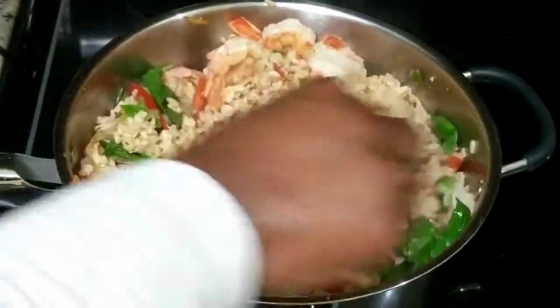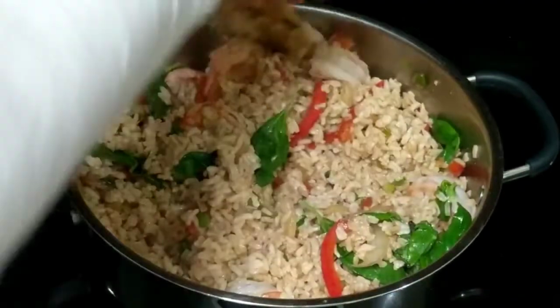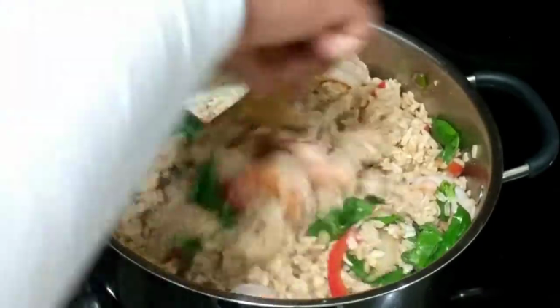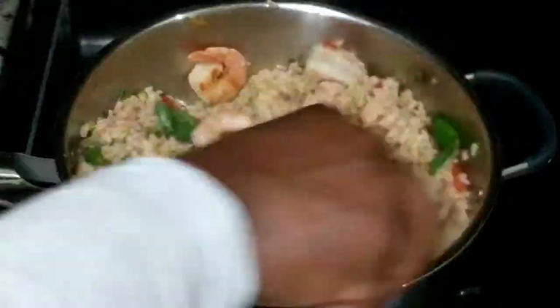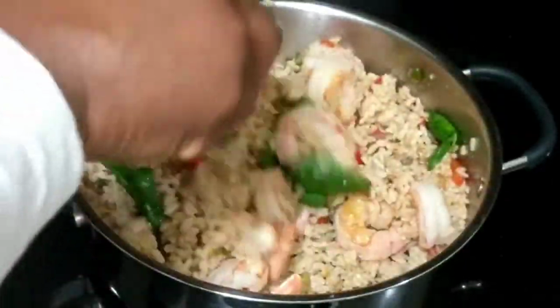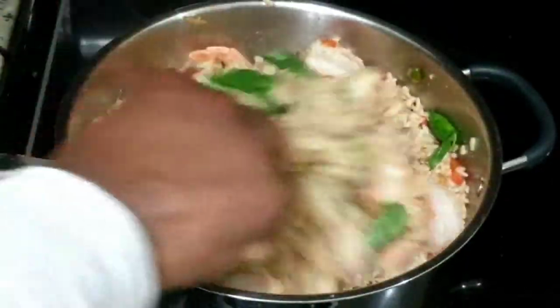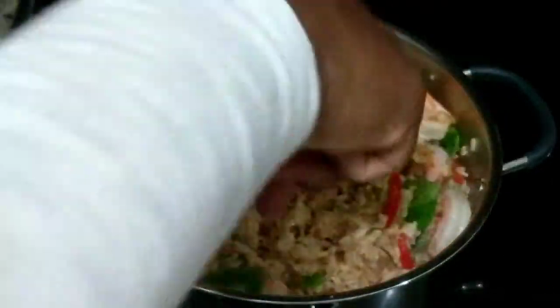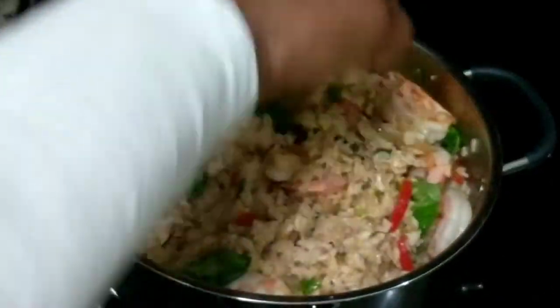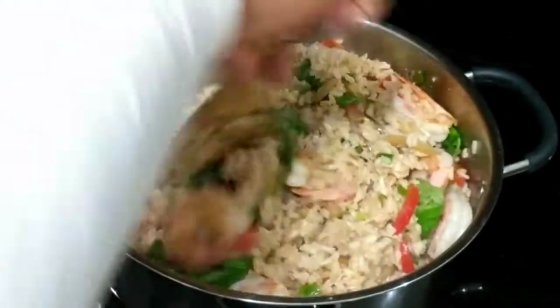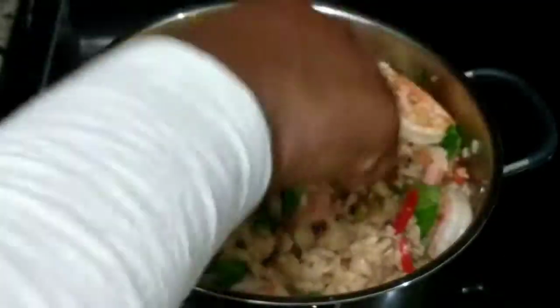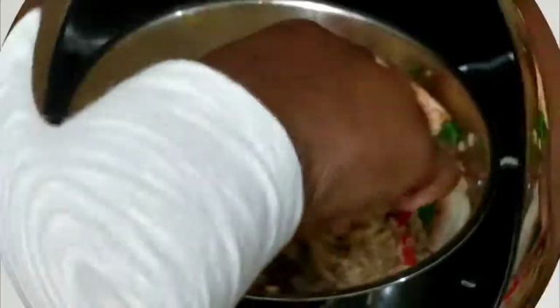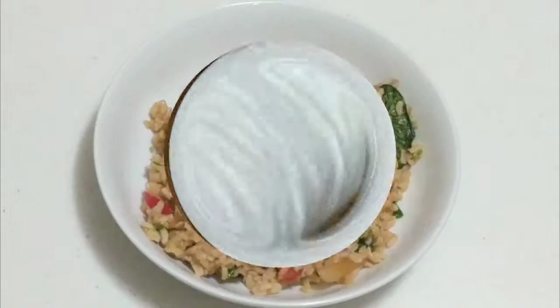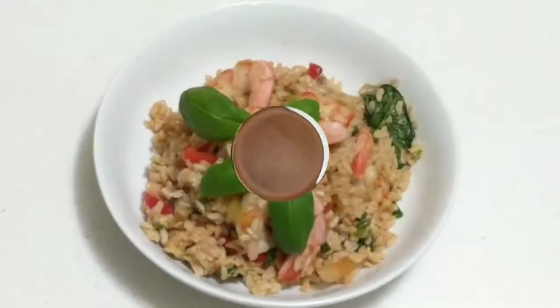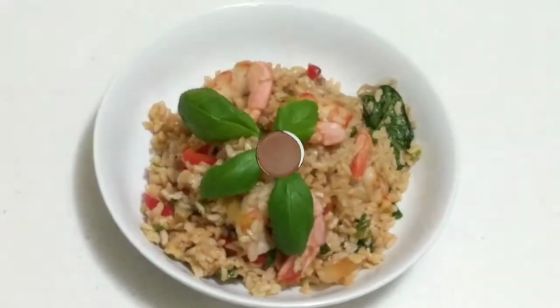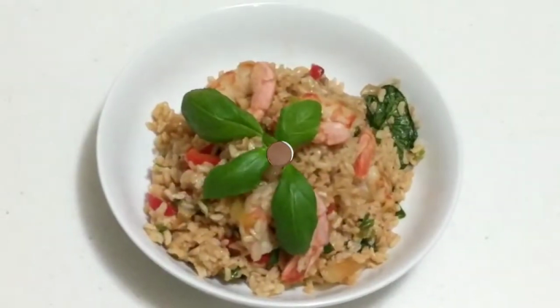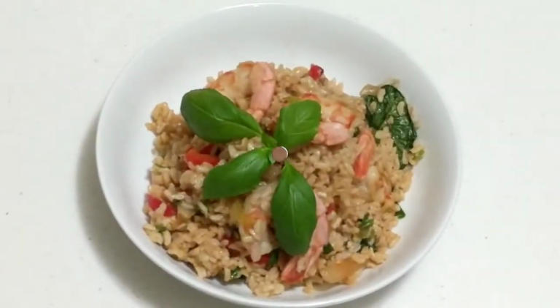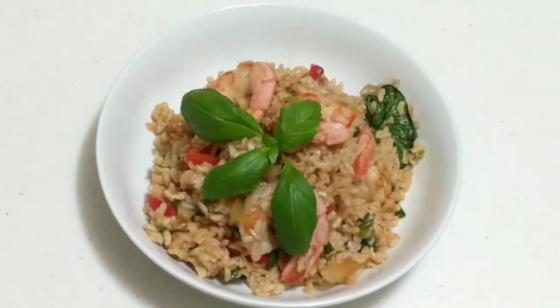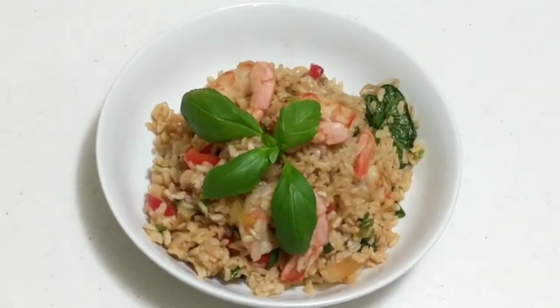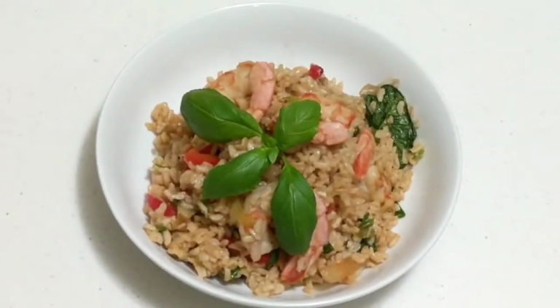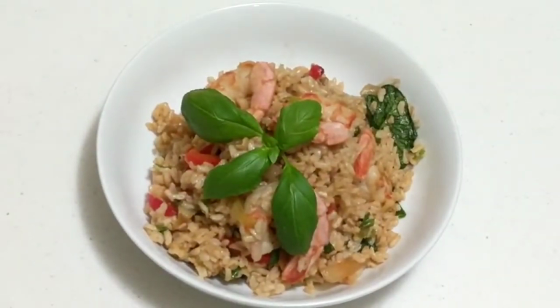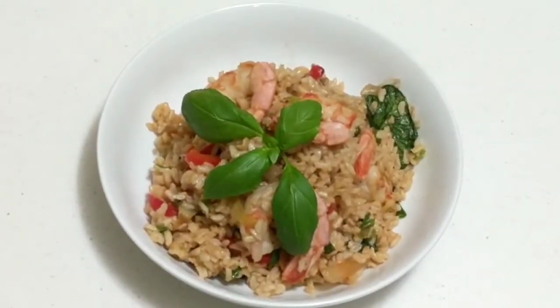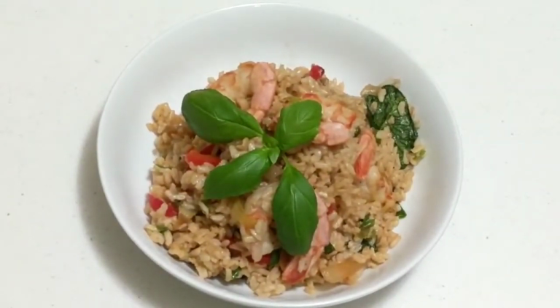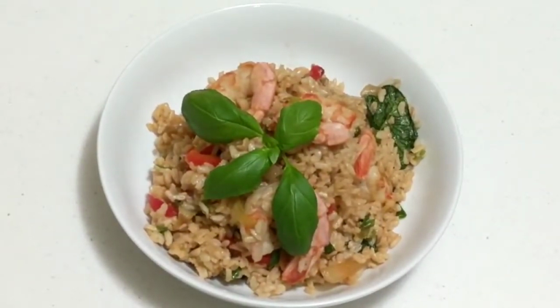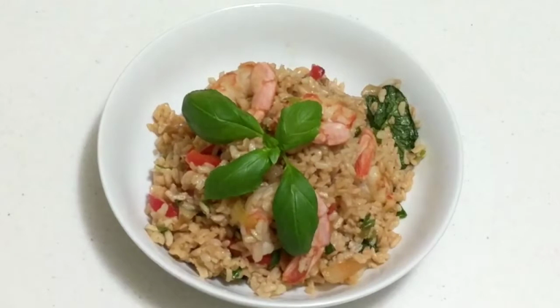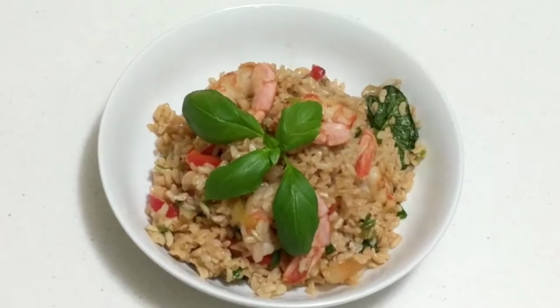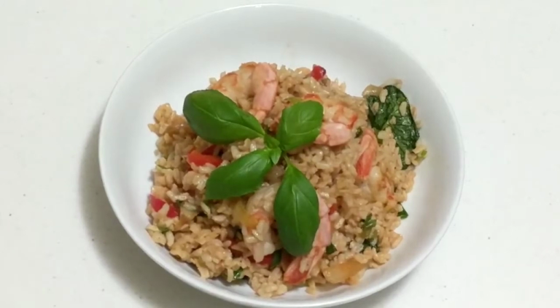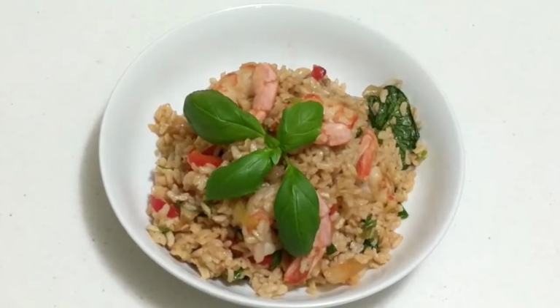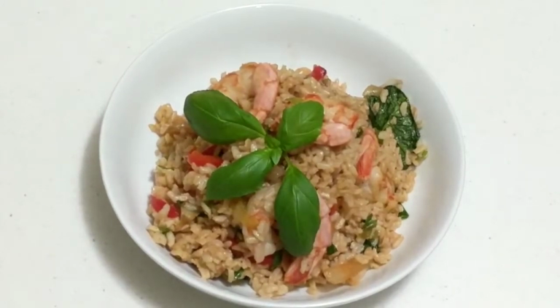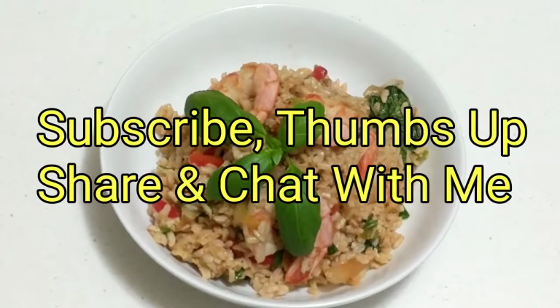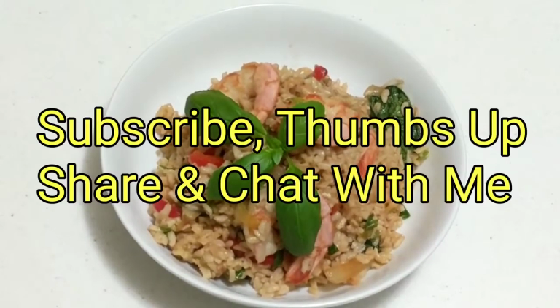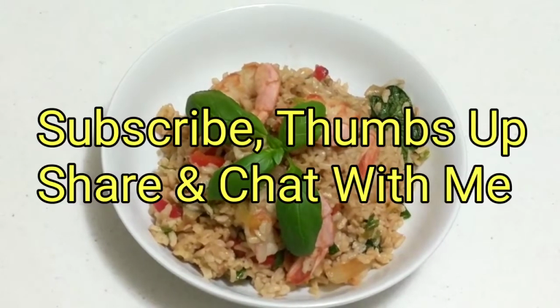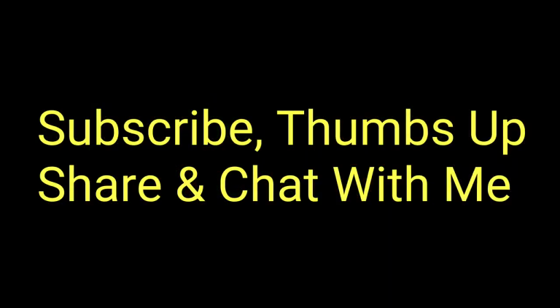Taste for salt and add more sauce if you need to. Let's plate our rice. And there we have it, guys — our basil fried rice. Give it a shot, let me know what you think, and I'll catch you next time. Bye!